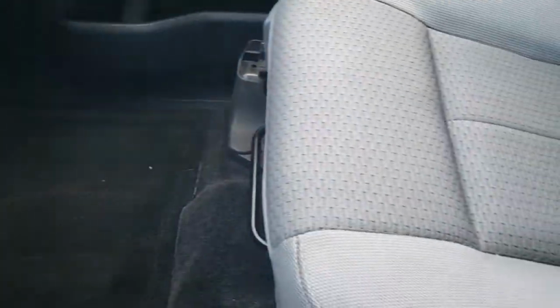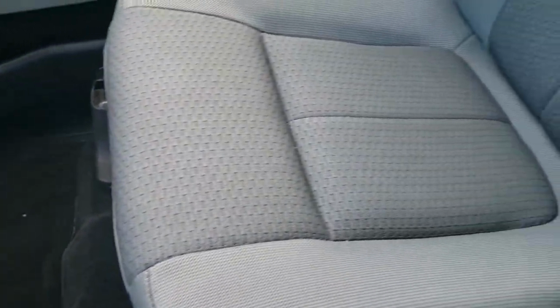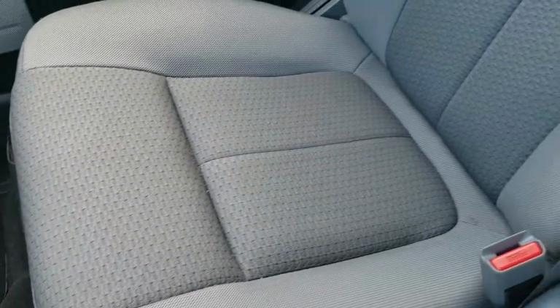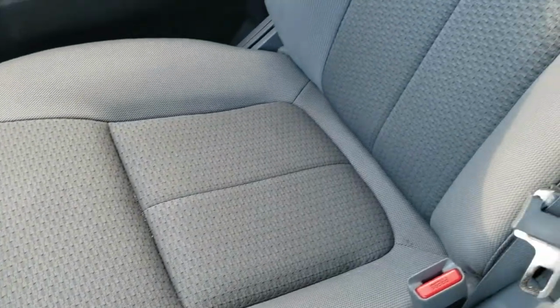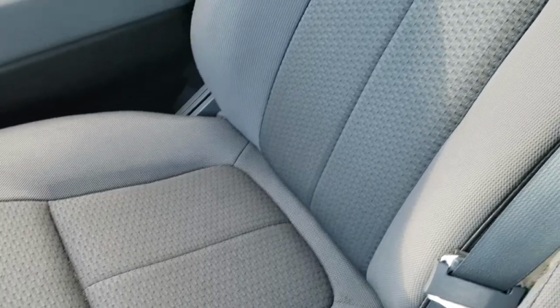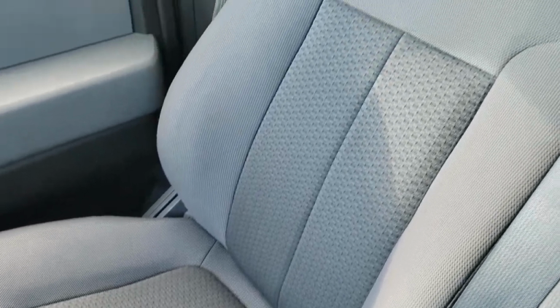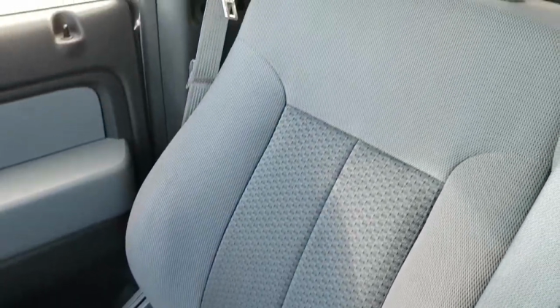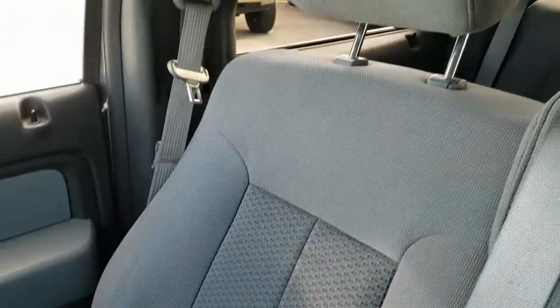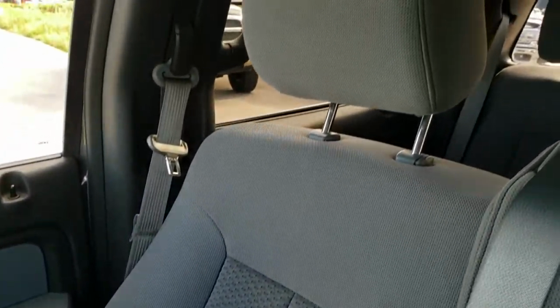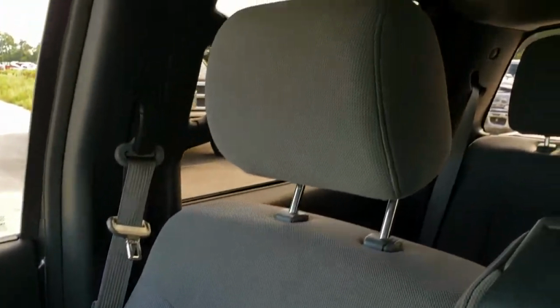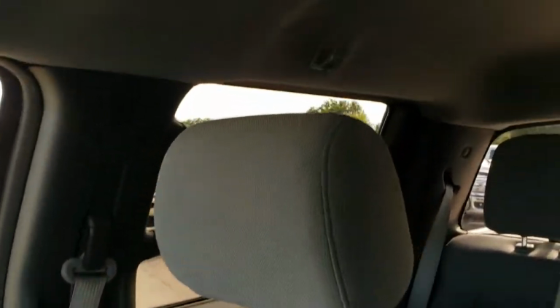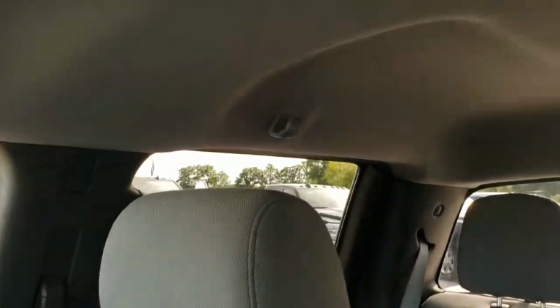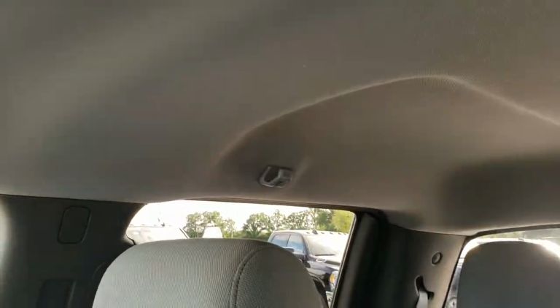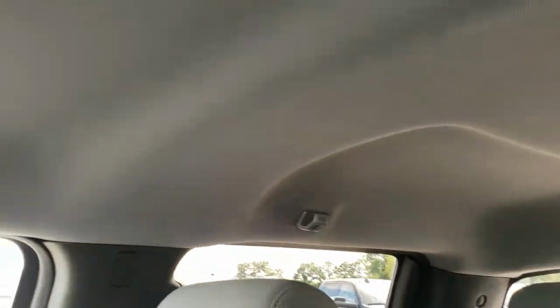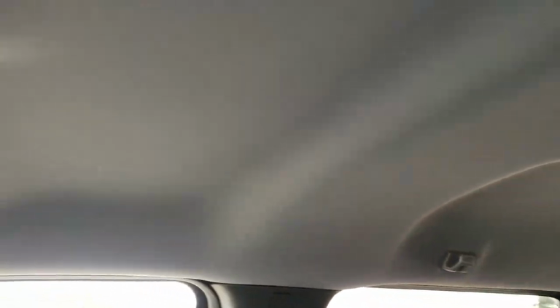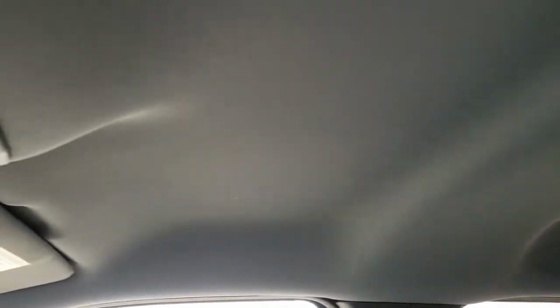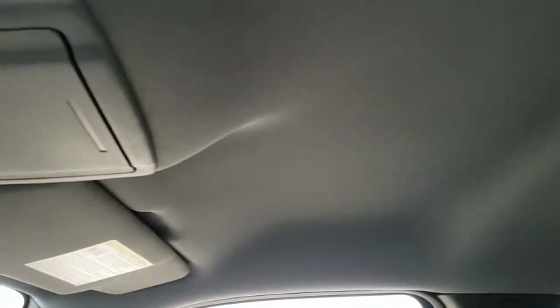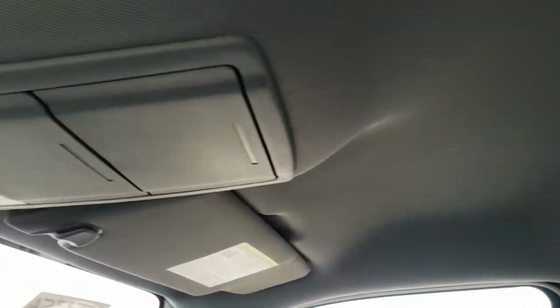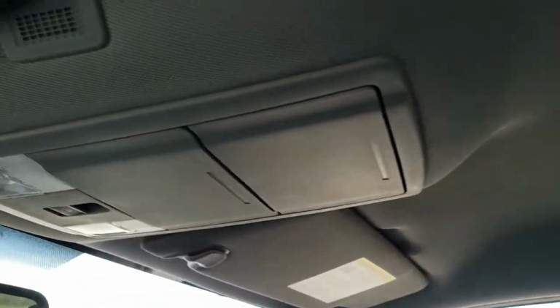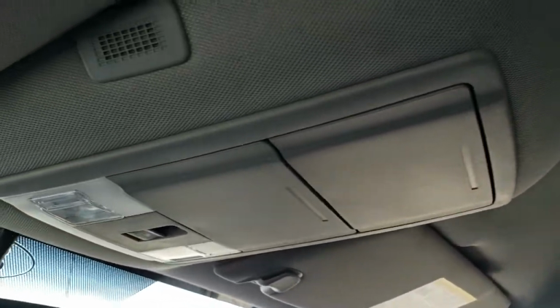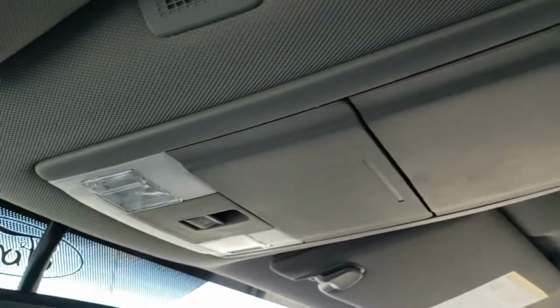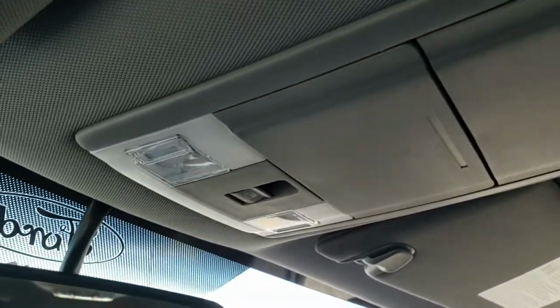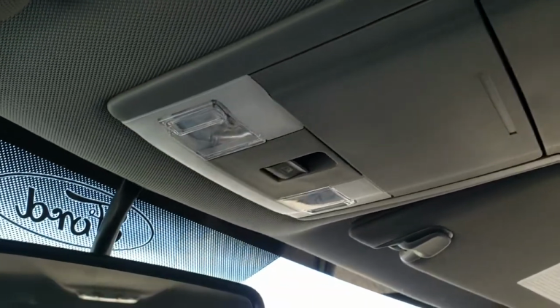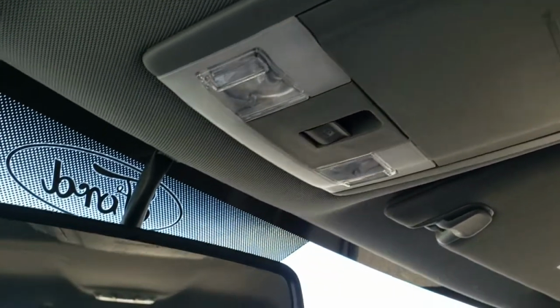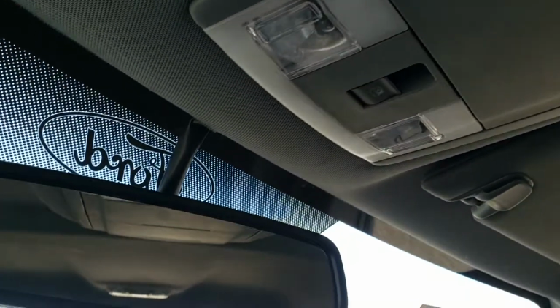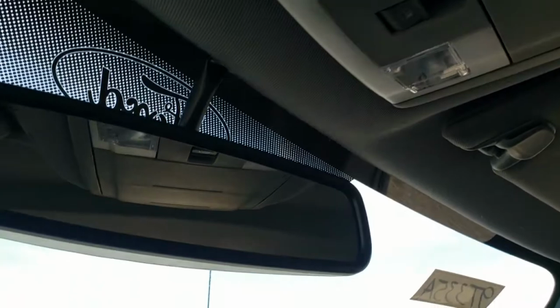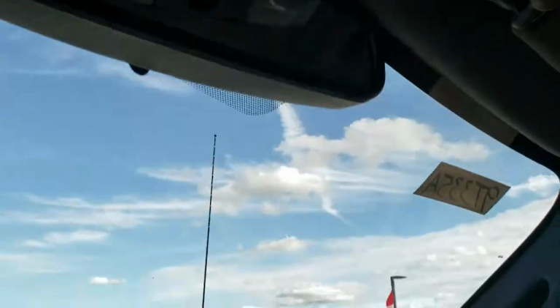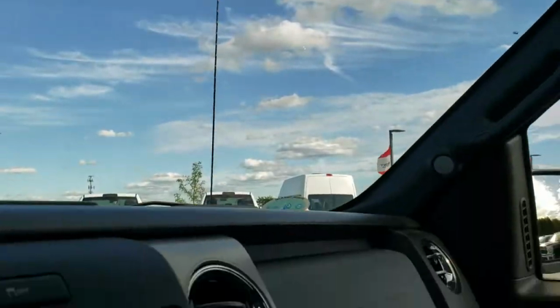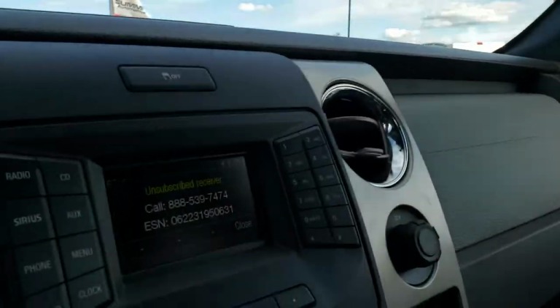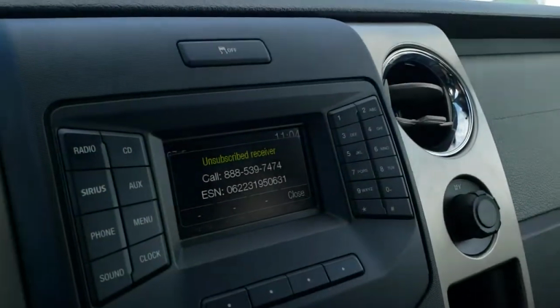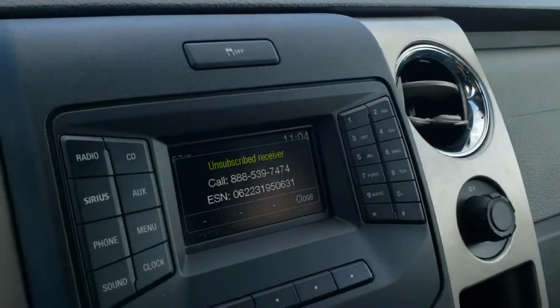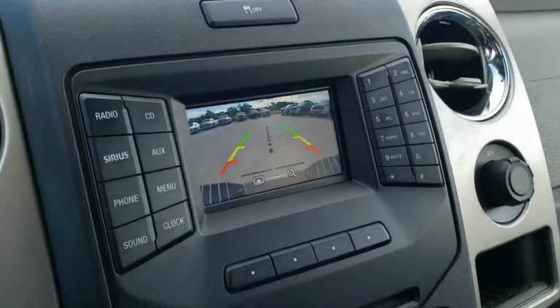The passenger side seat — no rips or tears on that. Headliner is in excellent condition. You do get map lights and your power side and rear window up there. The radio is where your backup camera shows up.